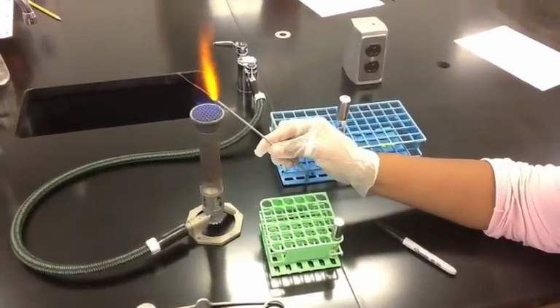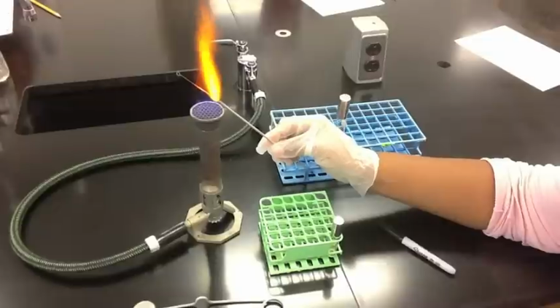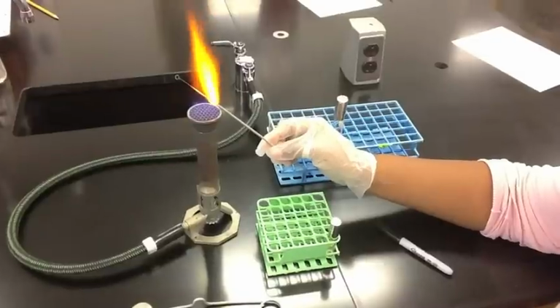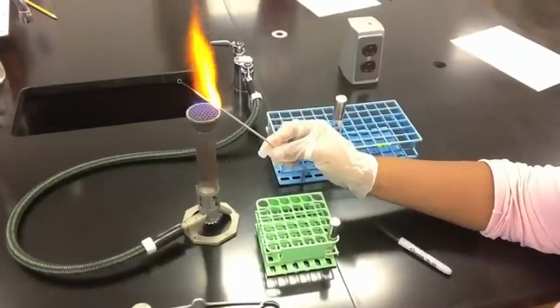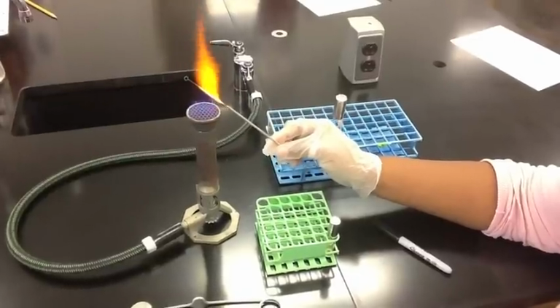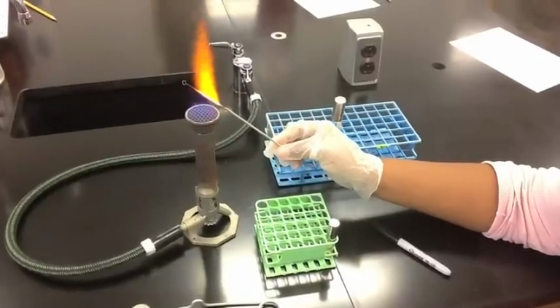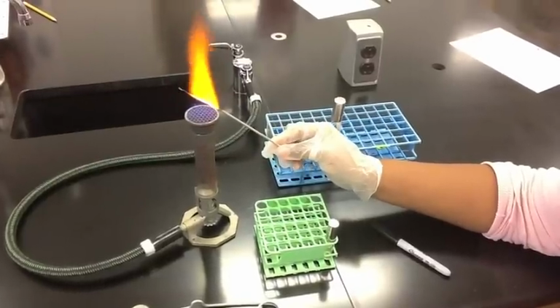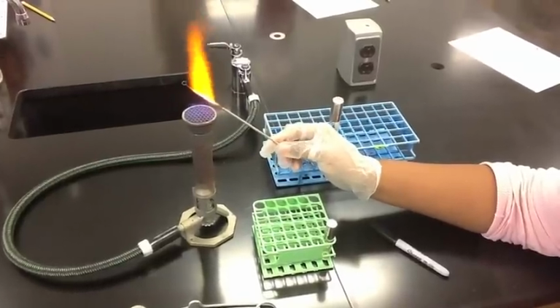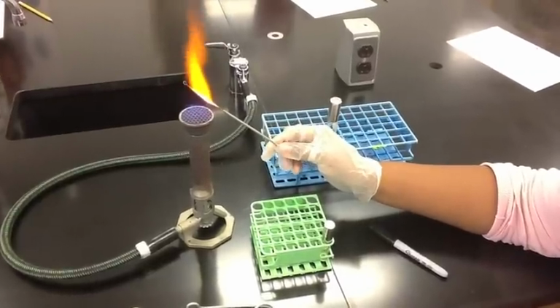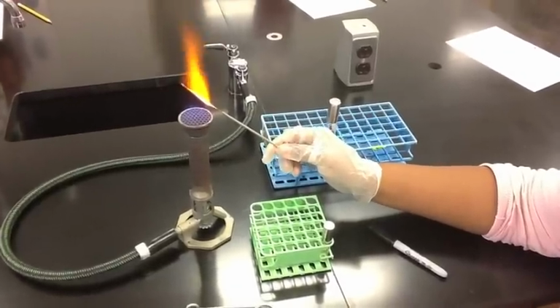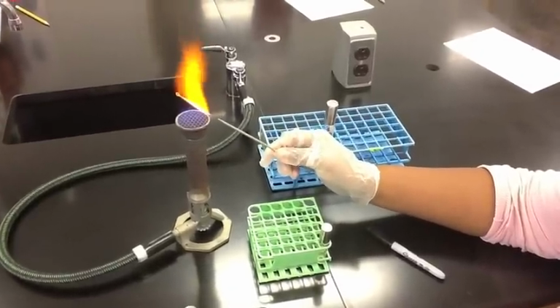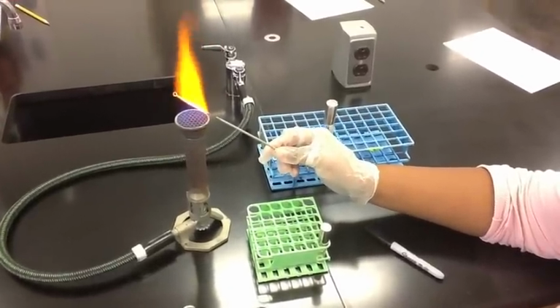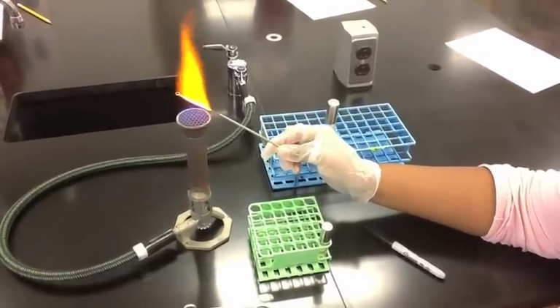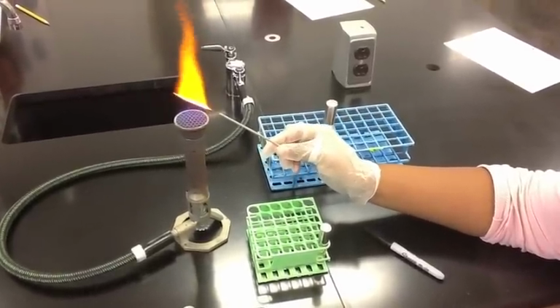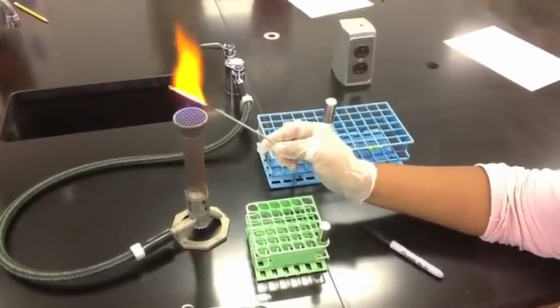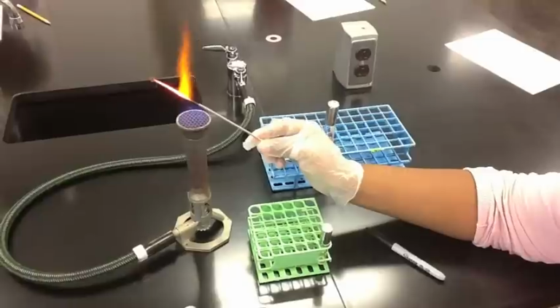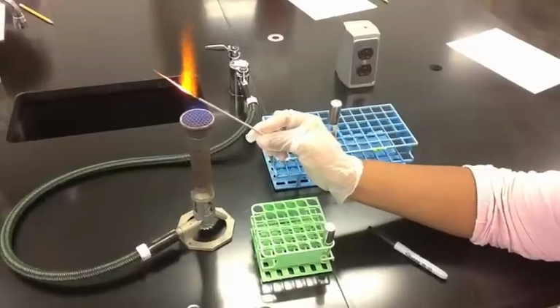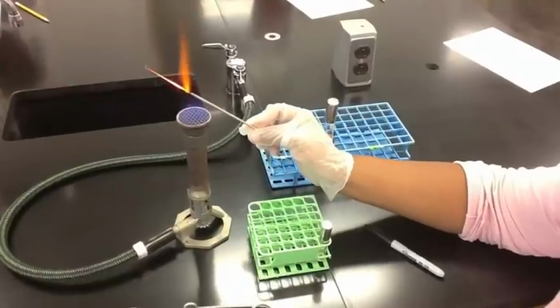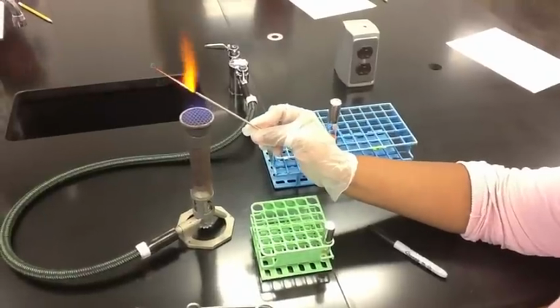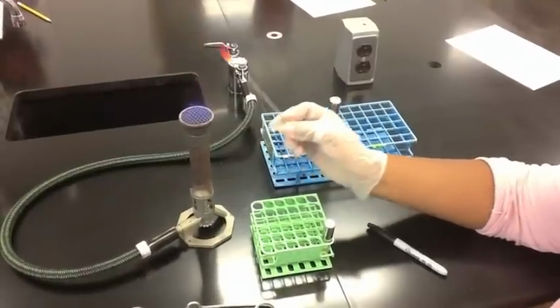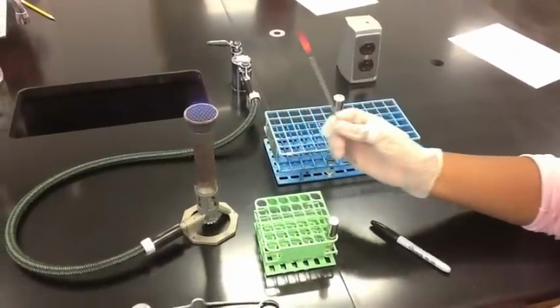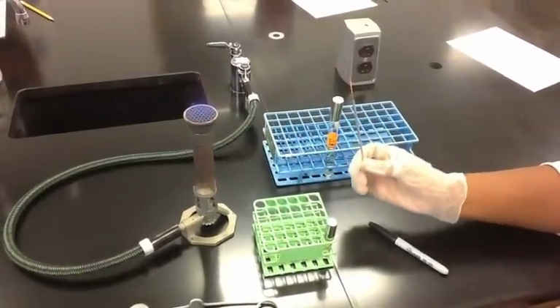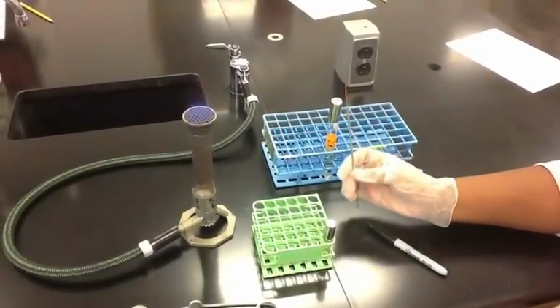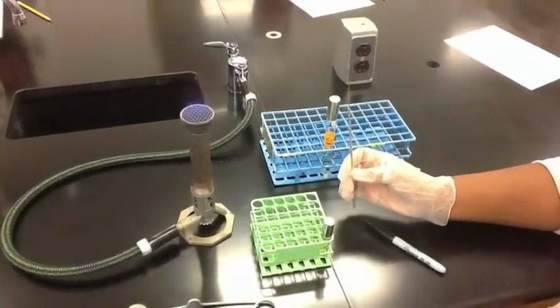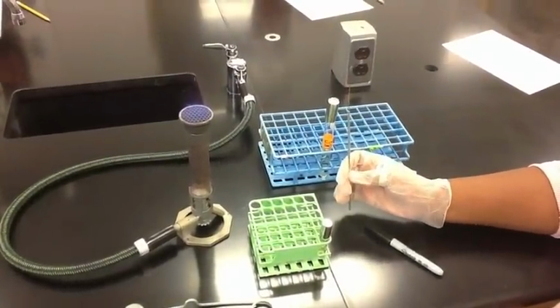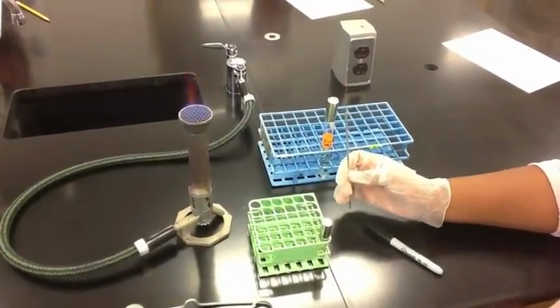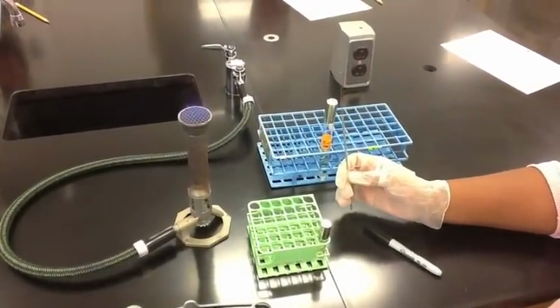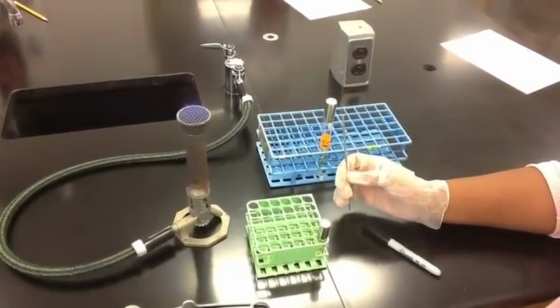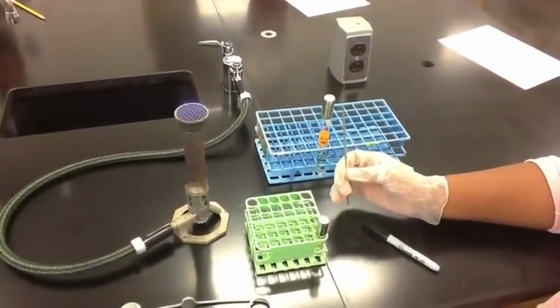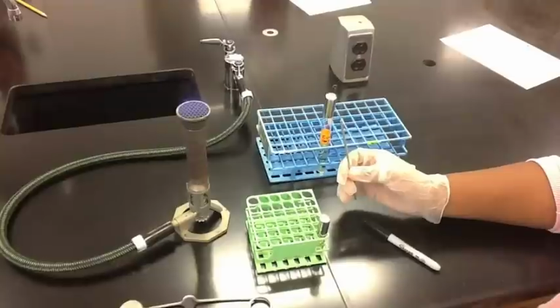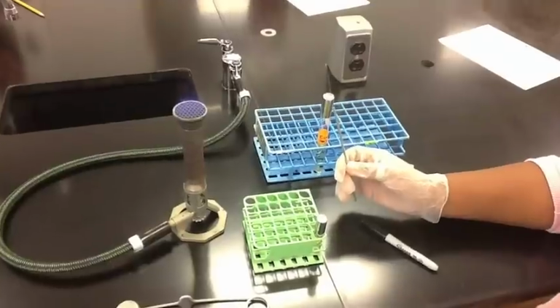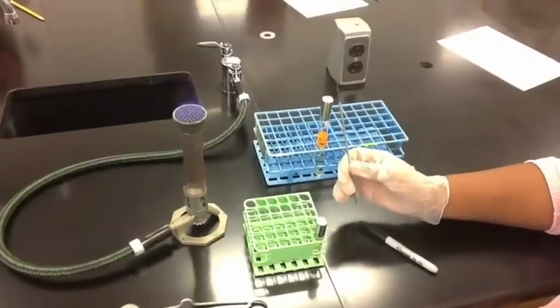The inoculating loop must turn red hot to ensure that it is sterile. Before you can proceed, you must allow the inoculating loop to cool off.